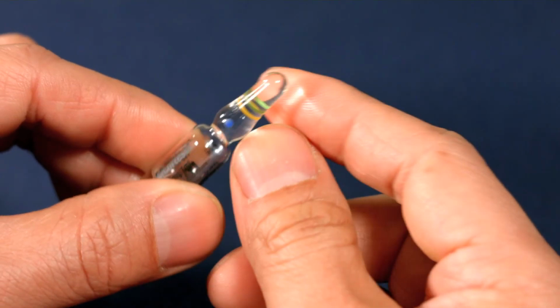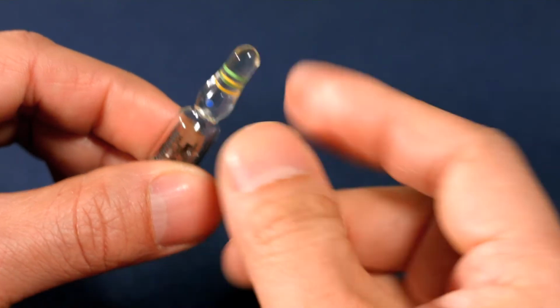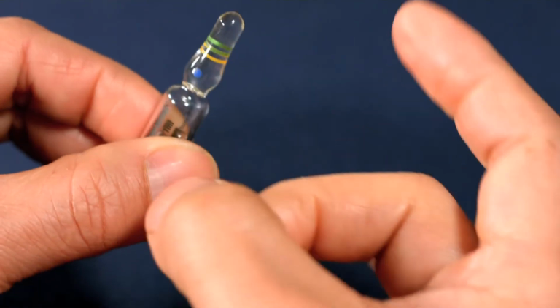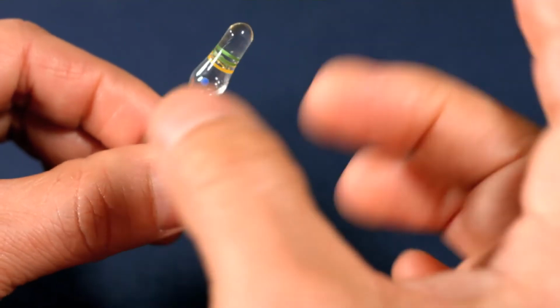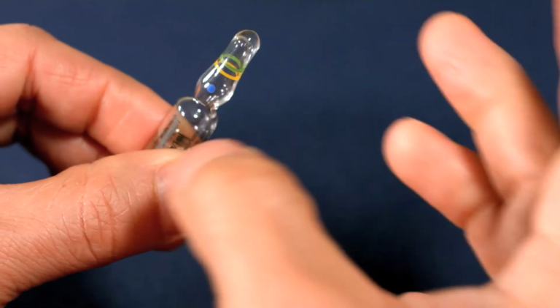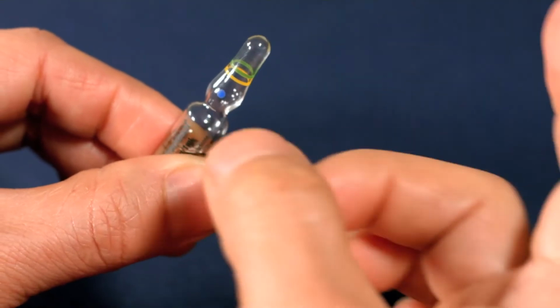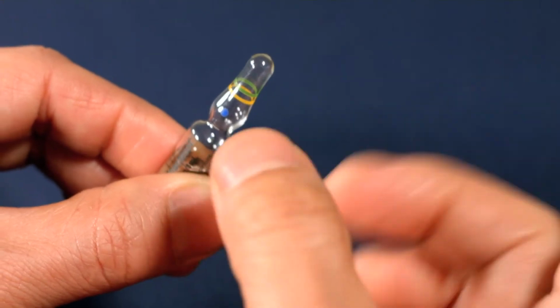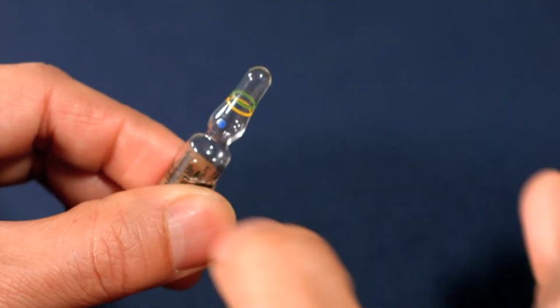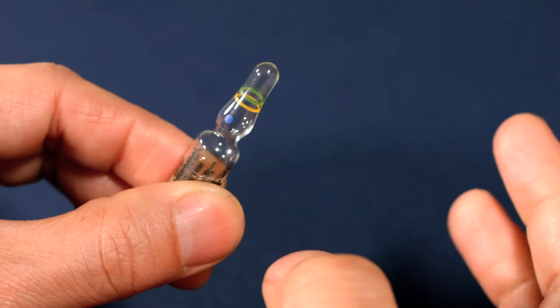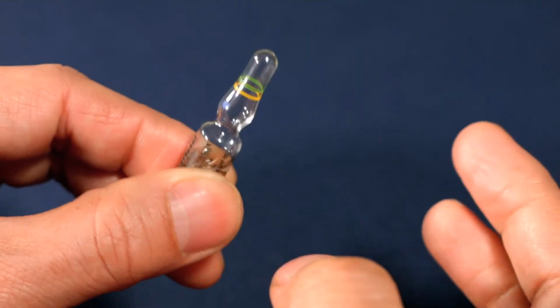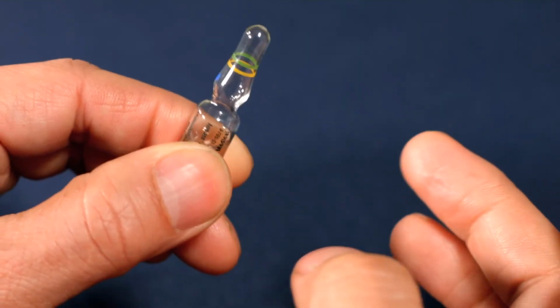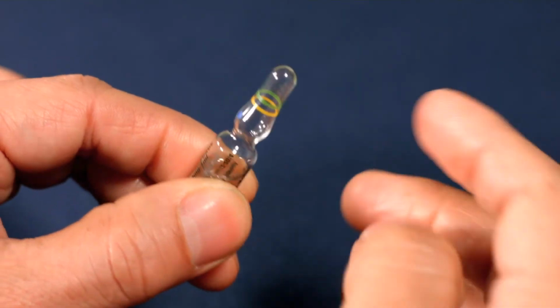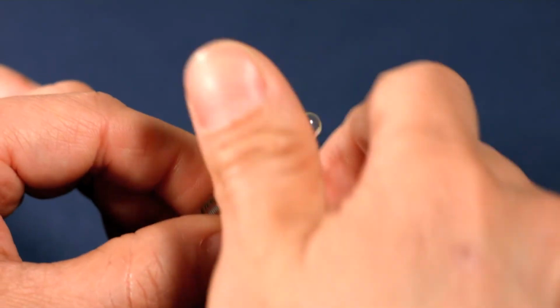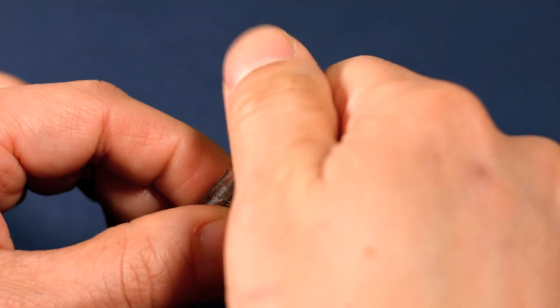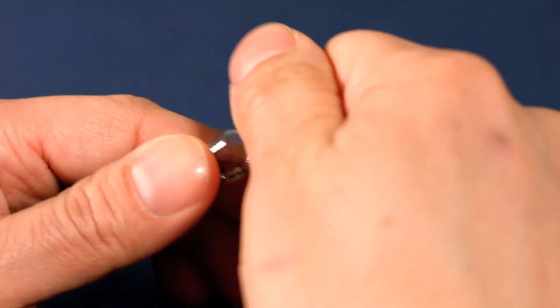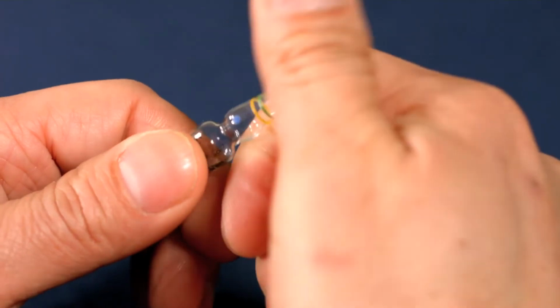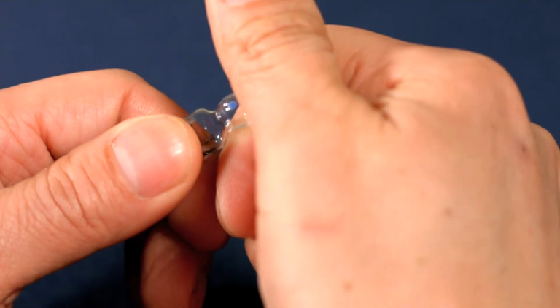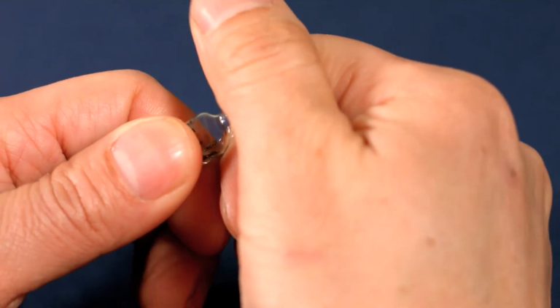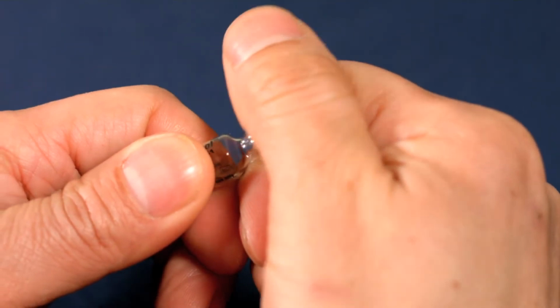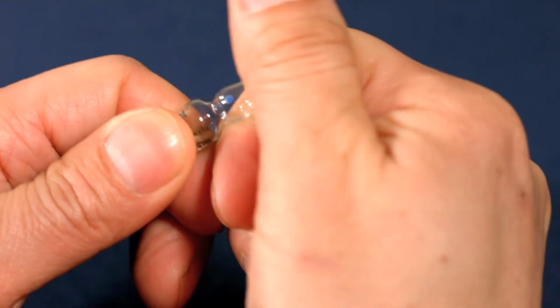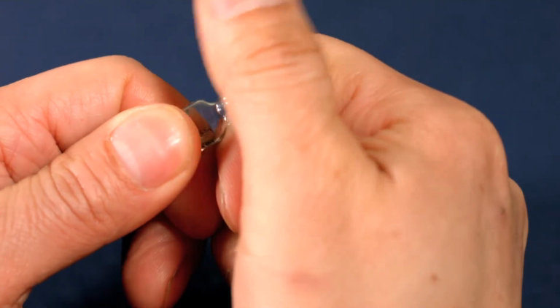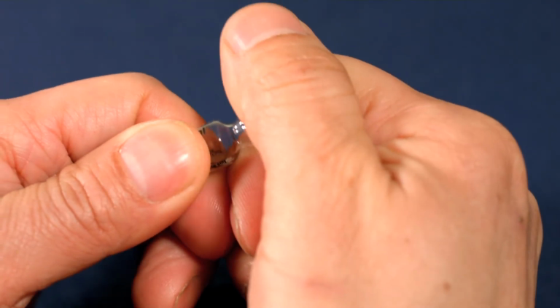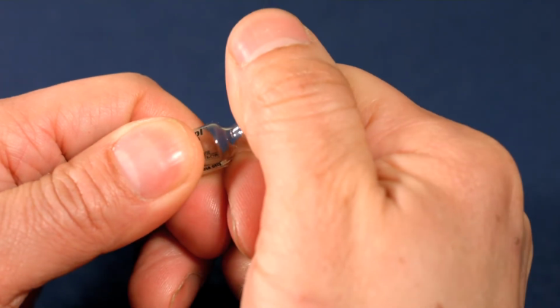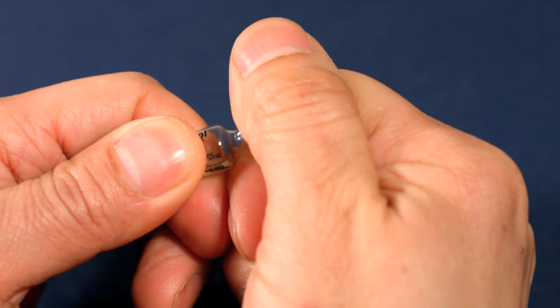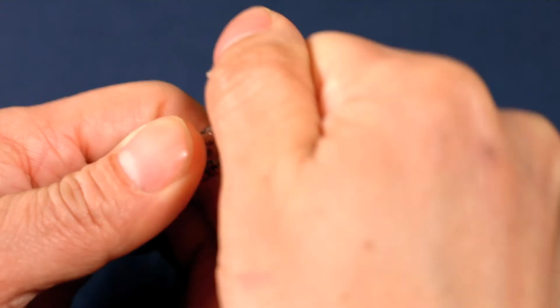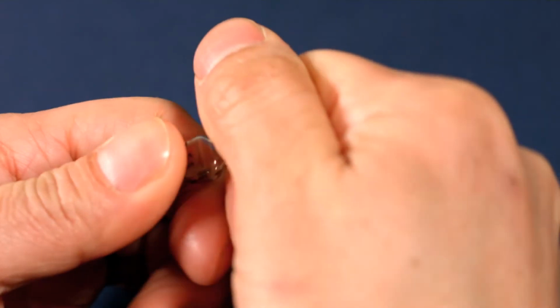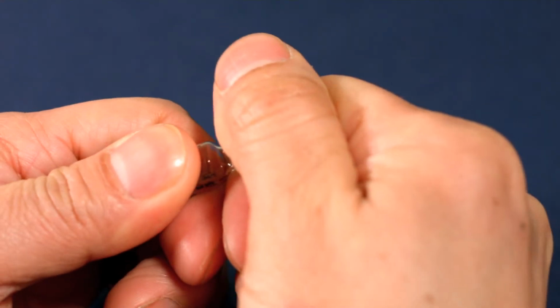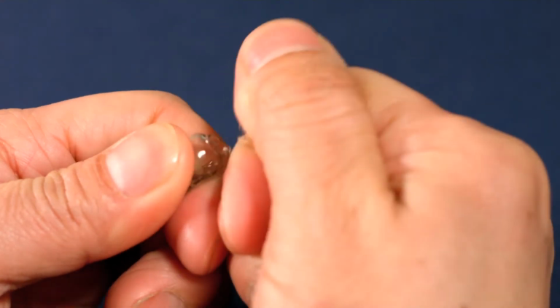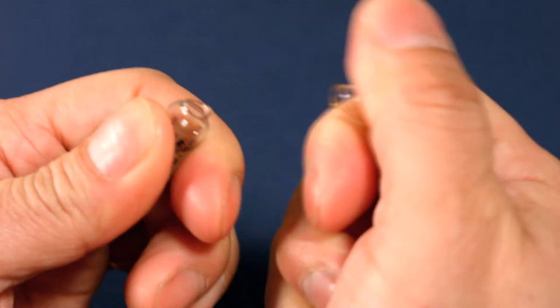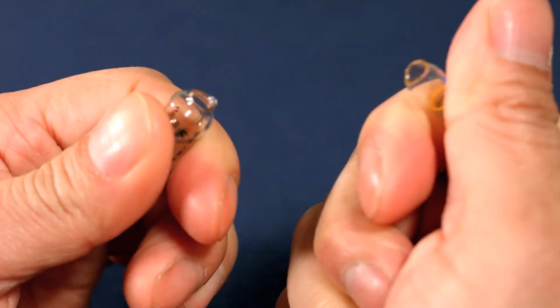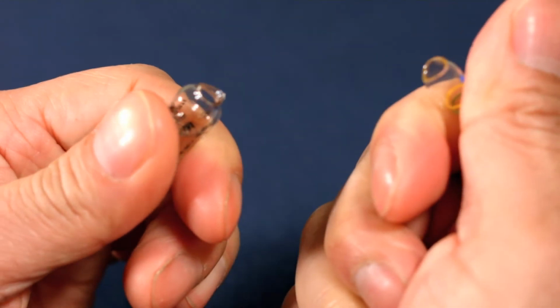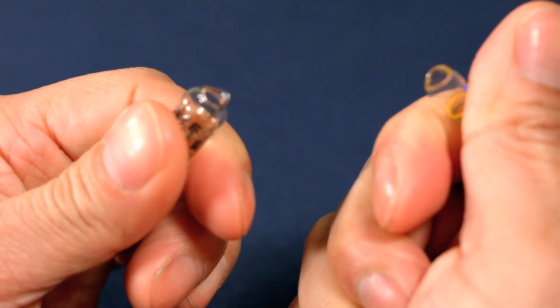Tap the ampoule to remove any liquid from the top. Now, using the blue dot as a placer for your thumb, snap the ampoule away from you.